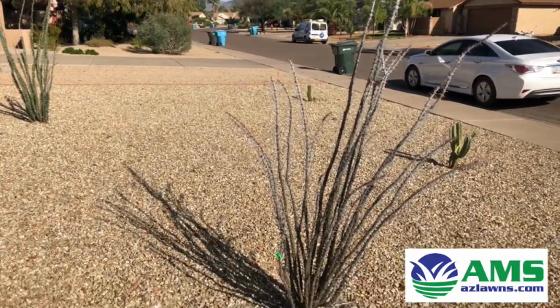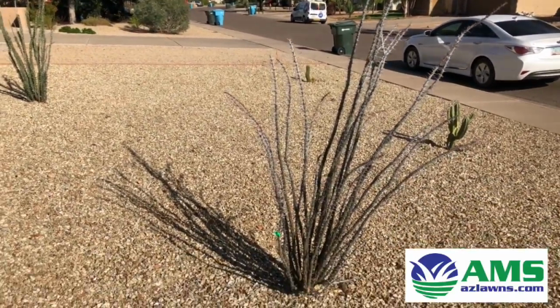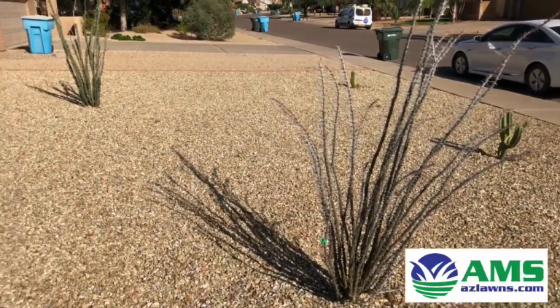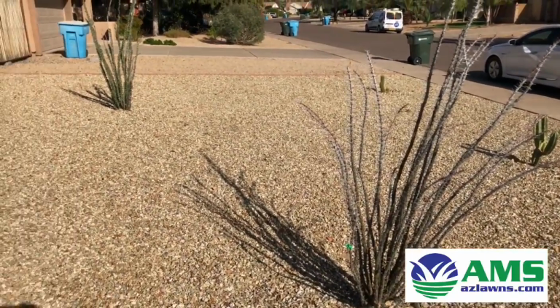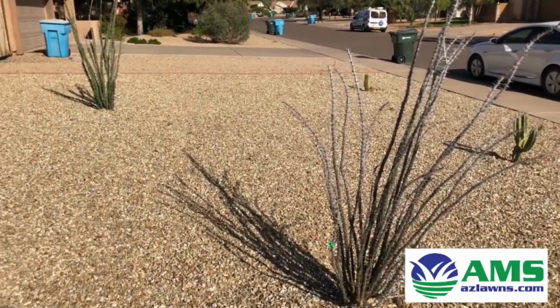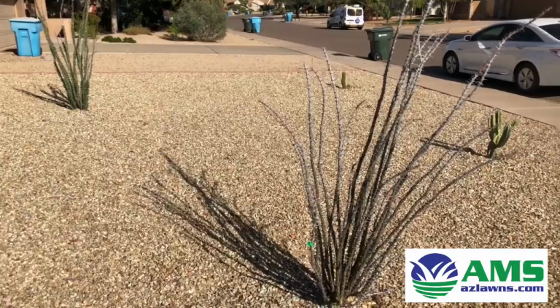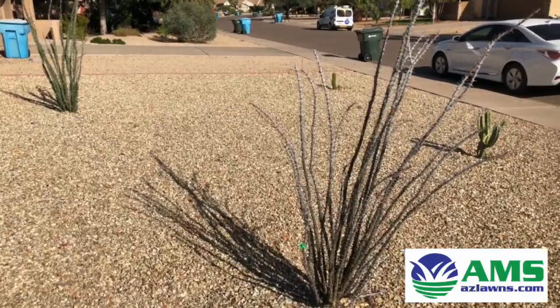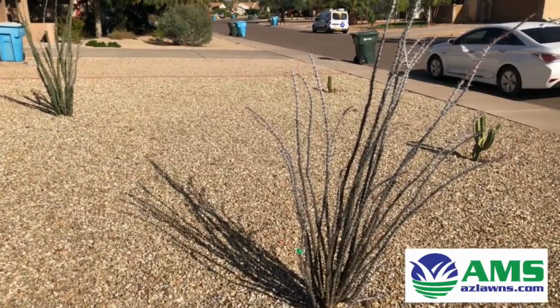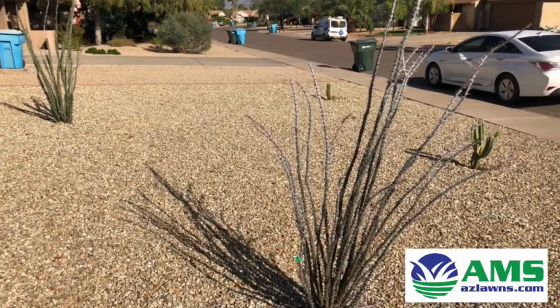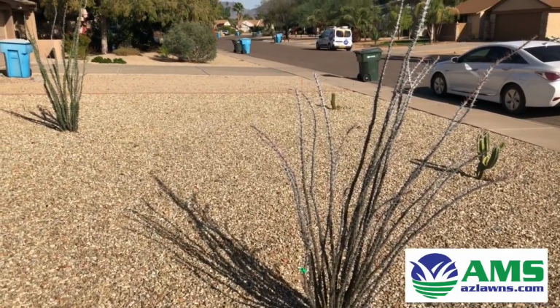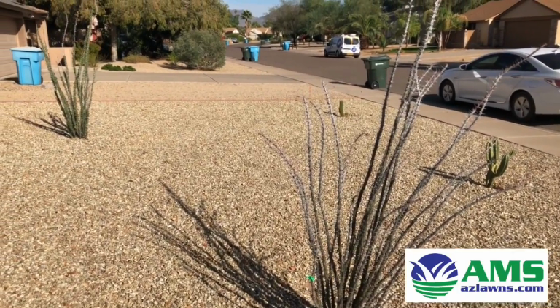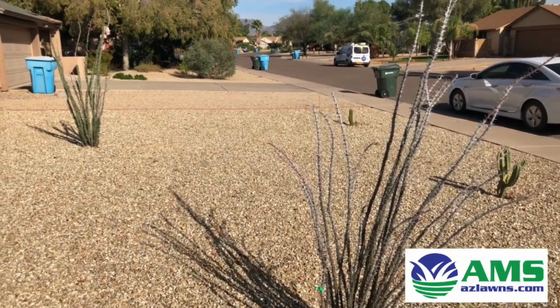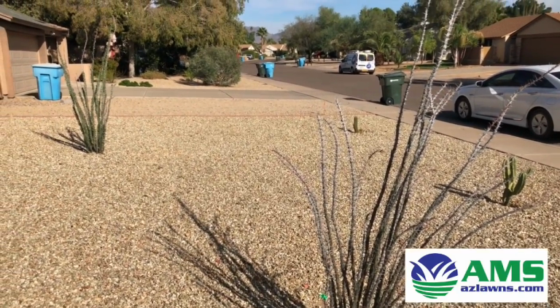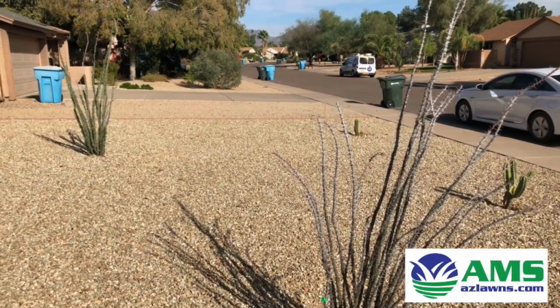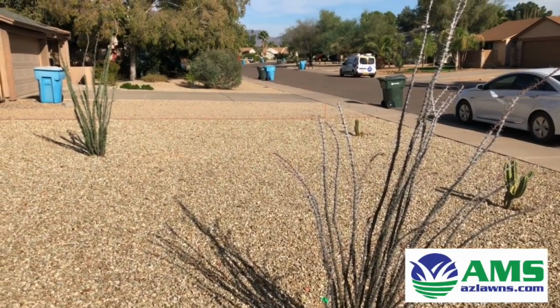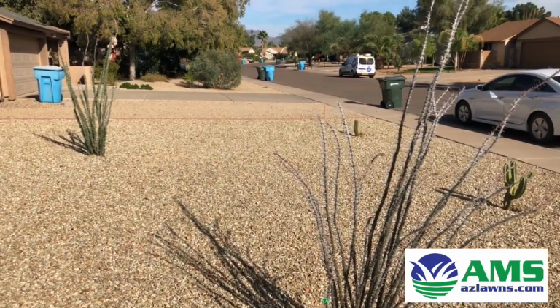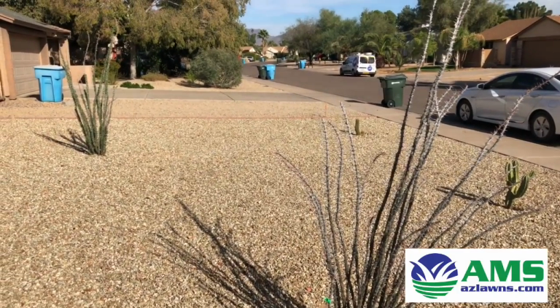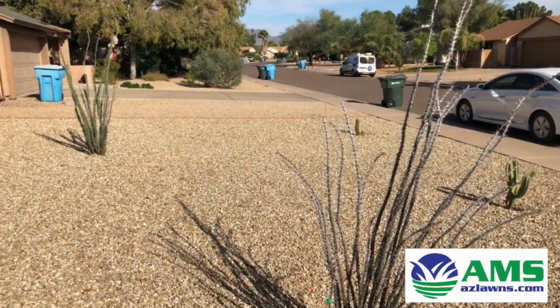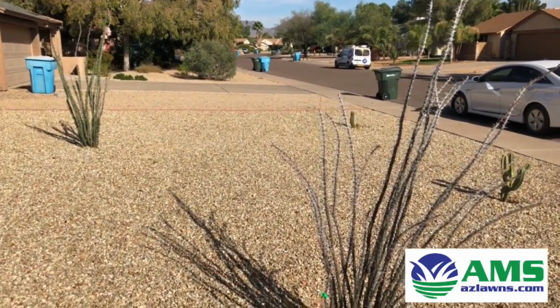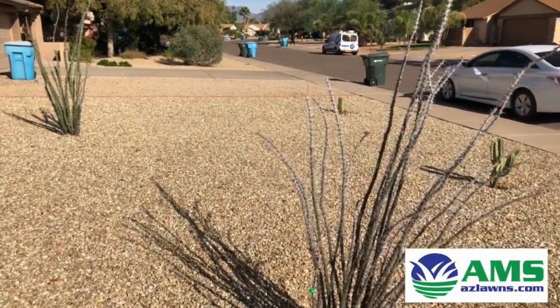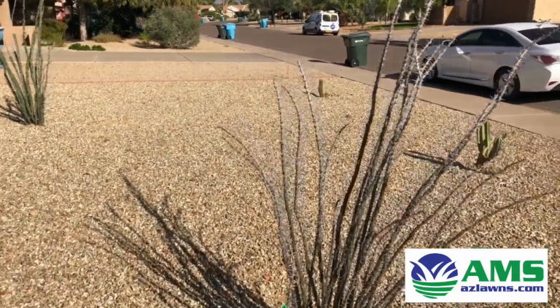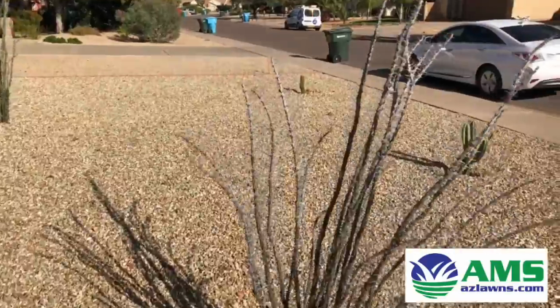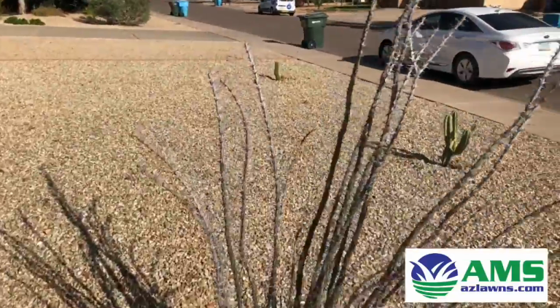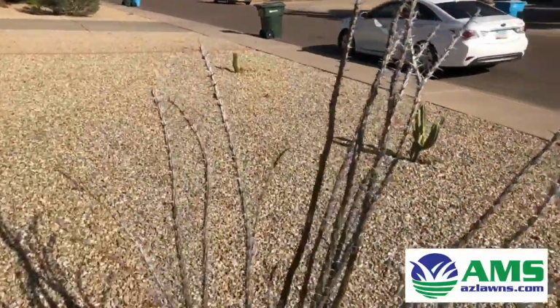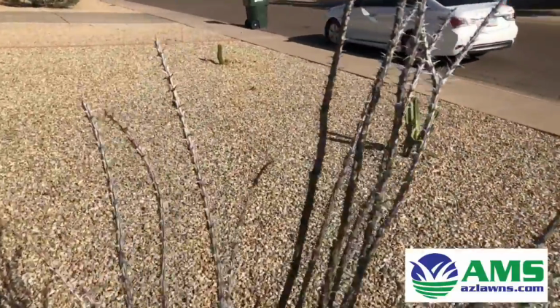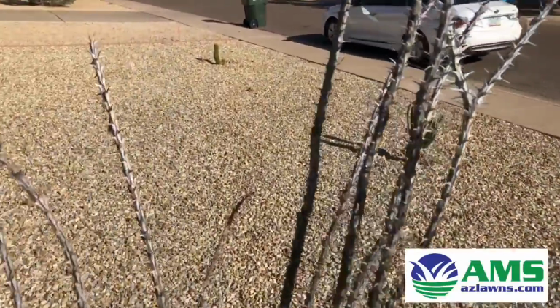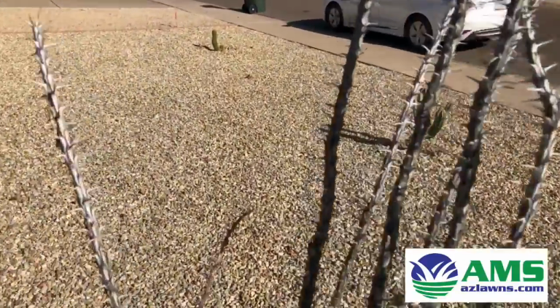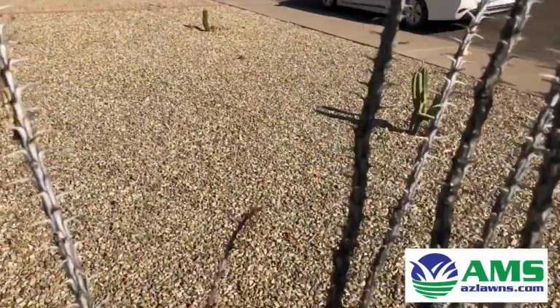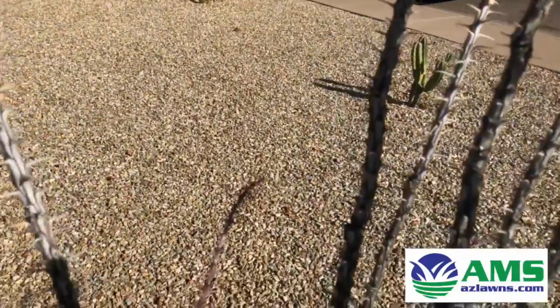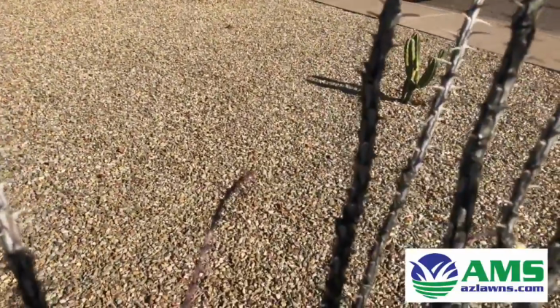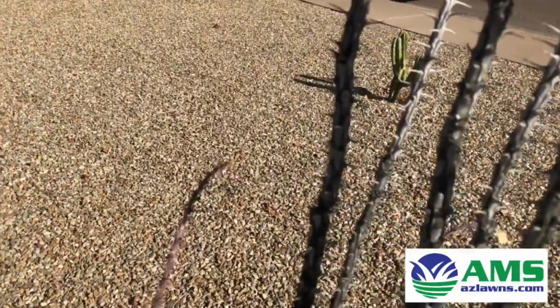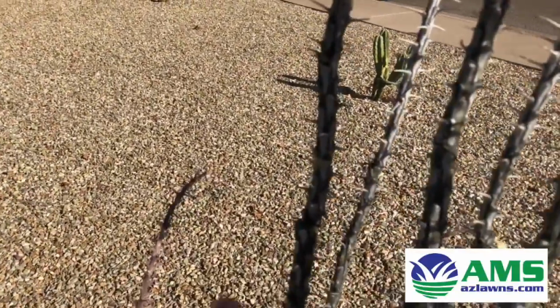These two shrubs here were planted at the same time in March, and you can see the one on the left is nice and green, and this one here — not so much.